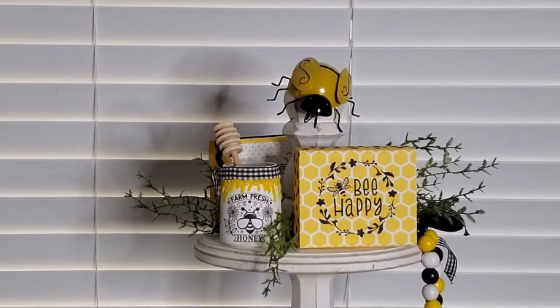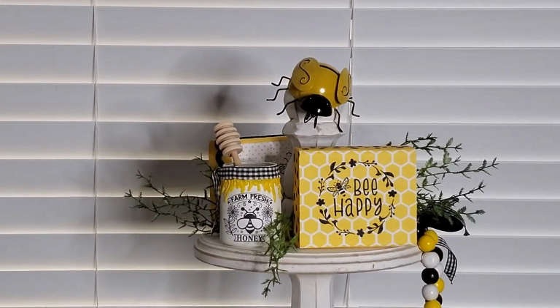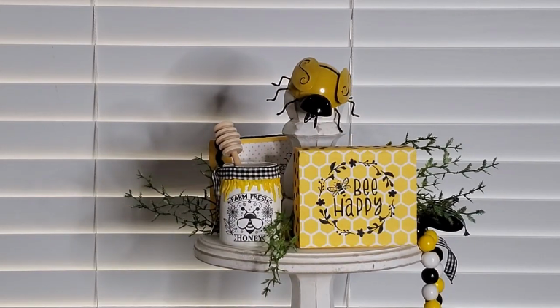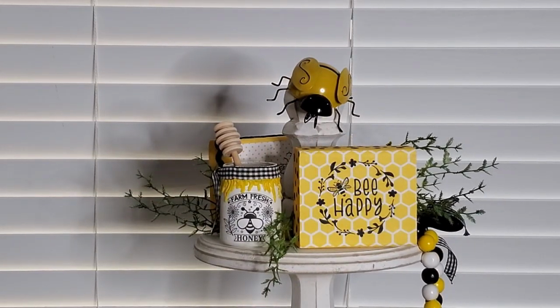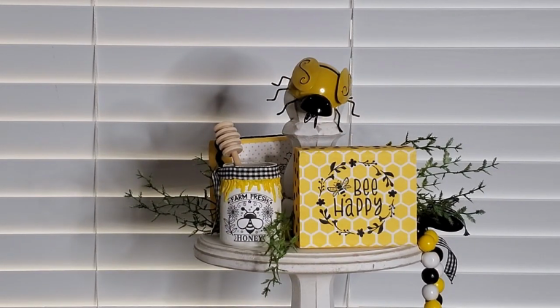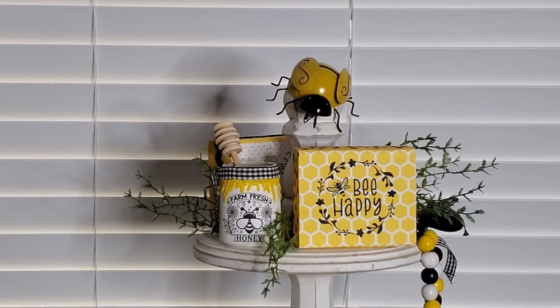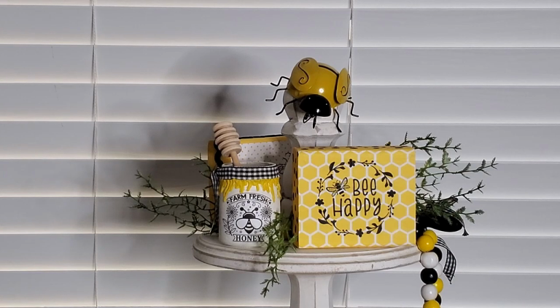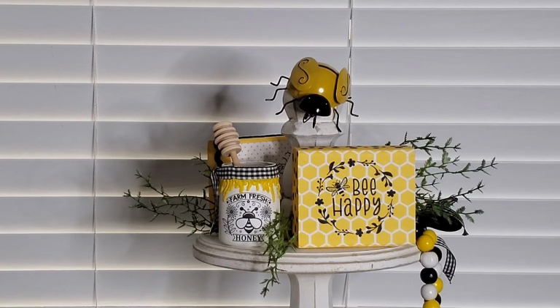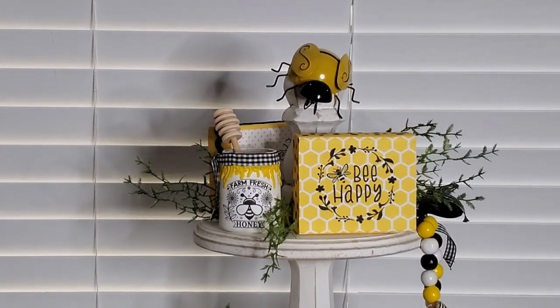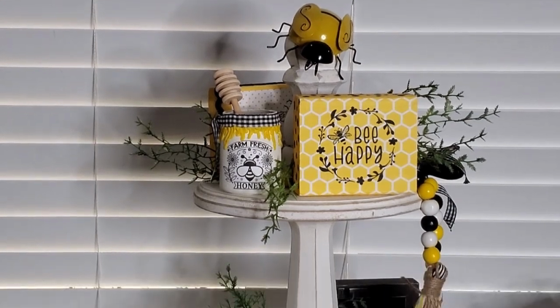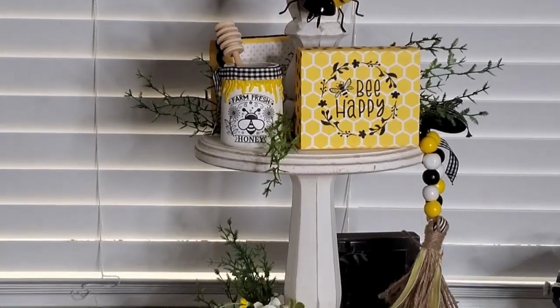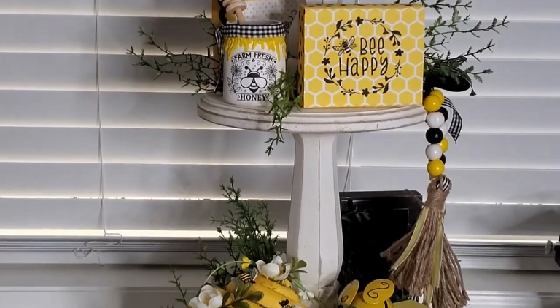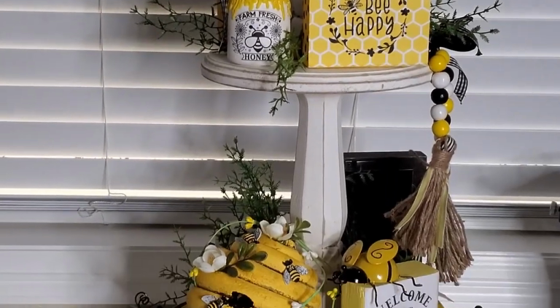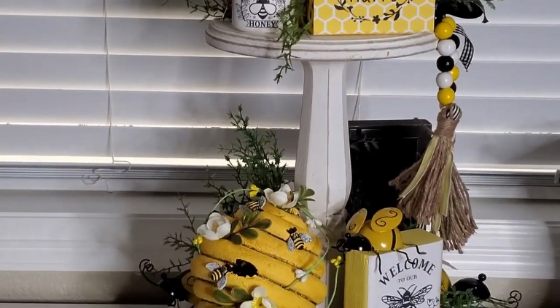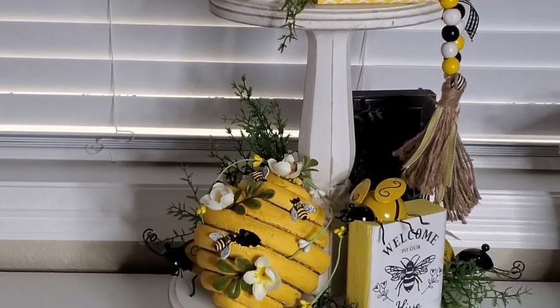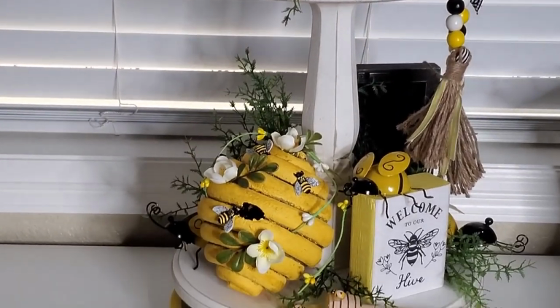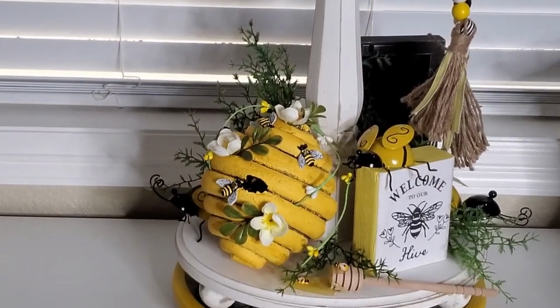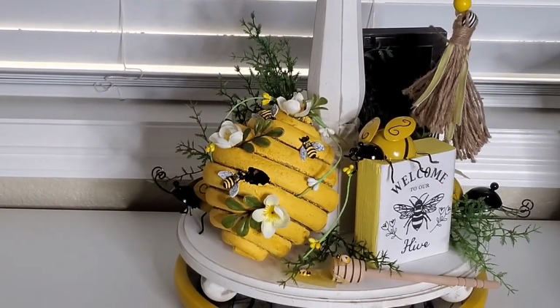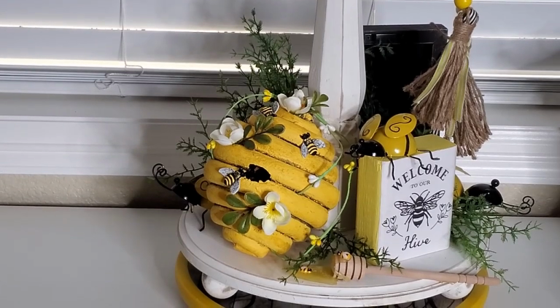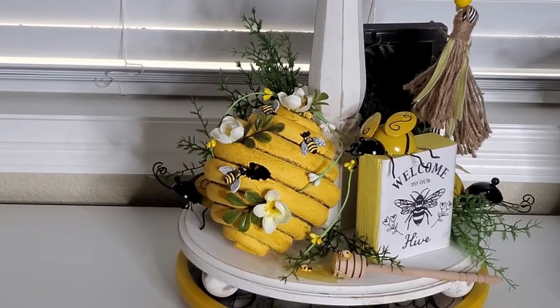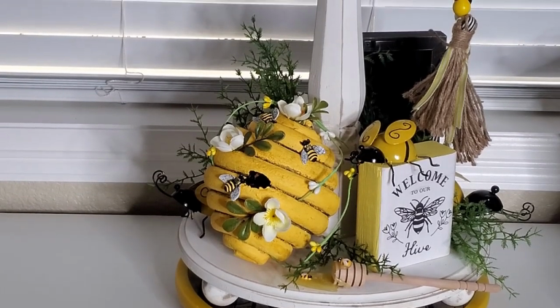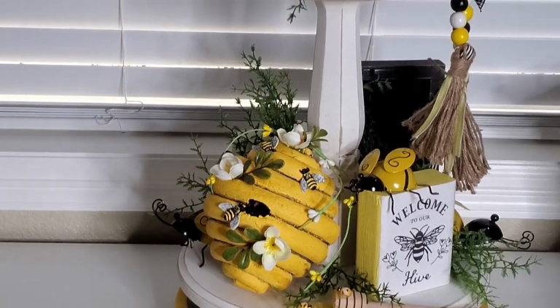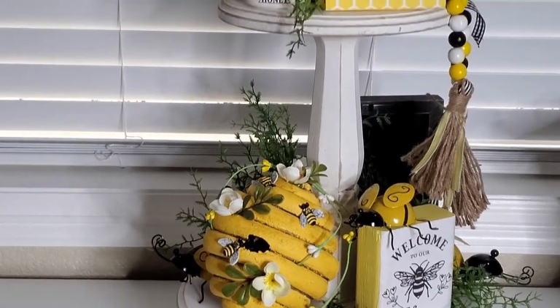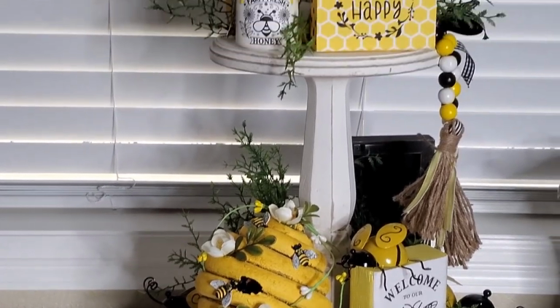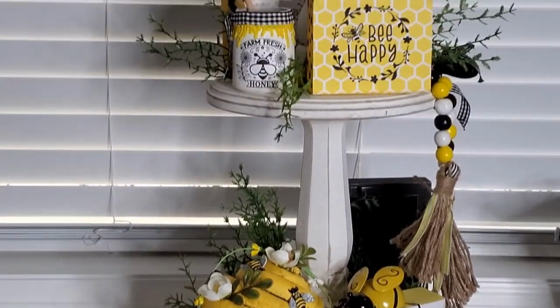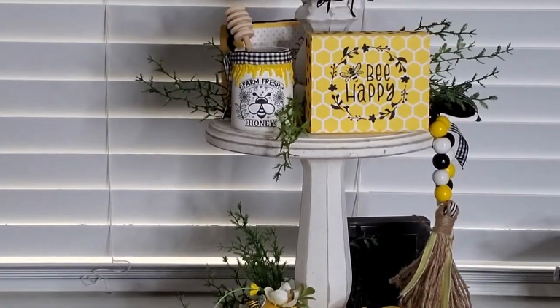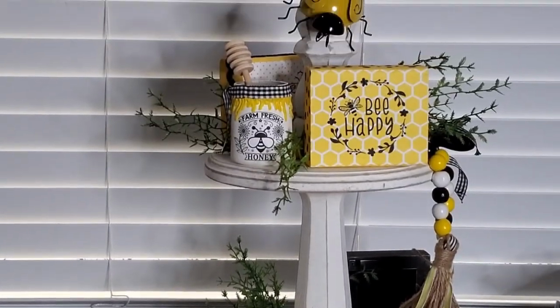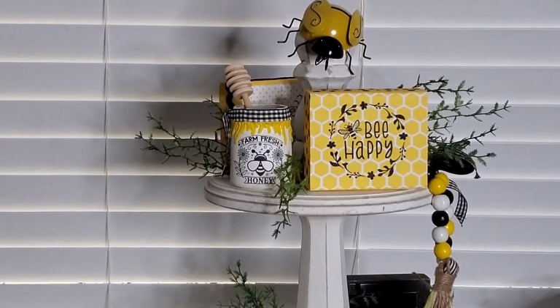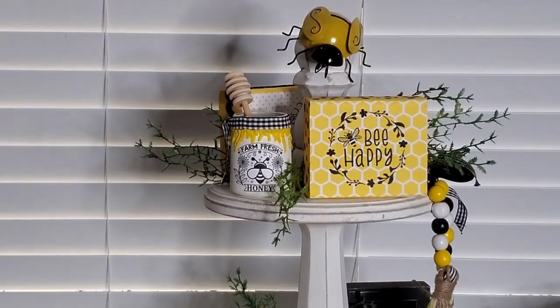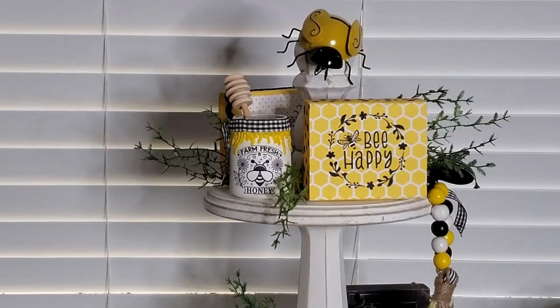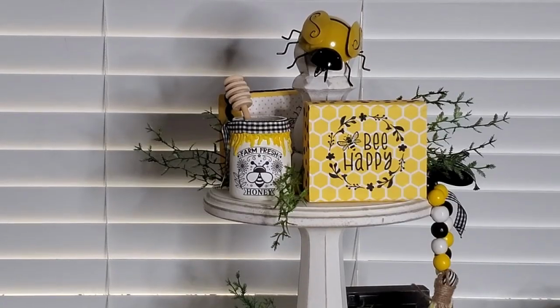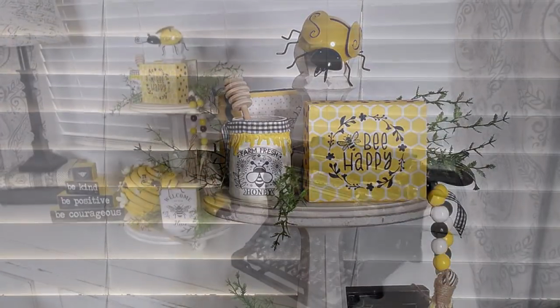I know you can get some of these off of Amazon. I think Temu might even have some of them. All right, so now I'm going to take the Lazy Susan off and show you how it looks on the buffet.